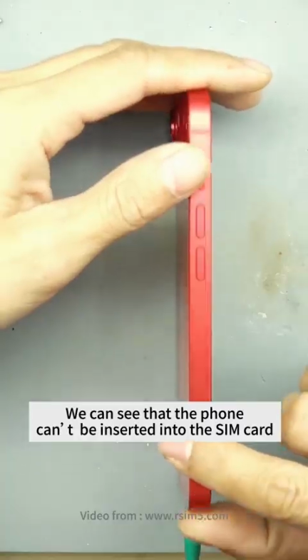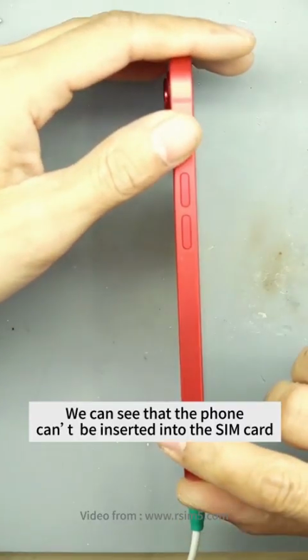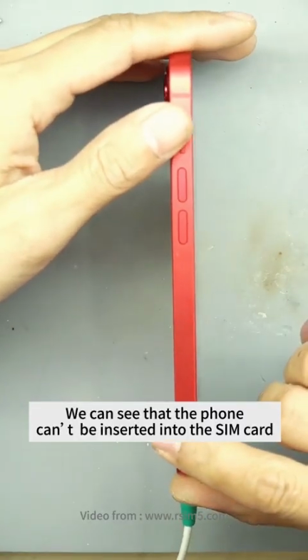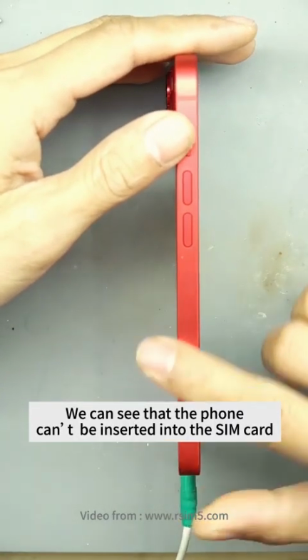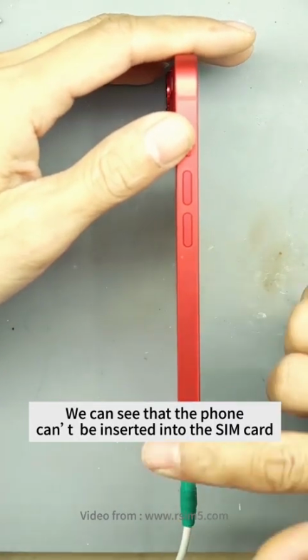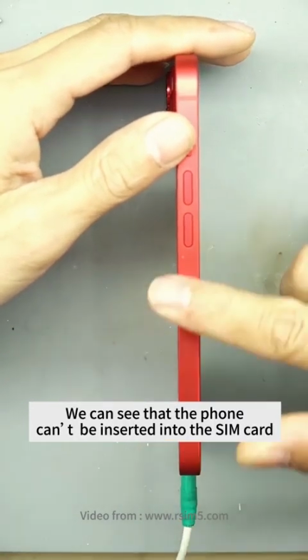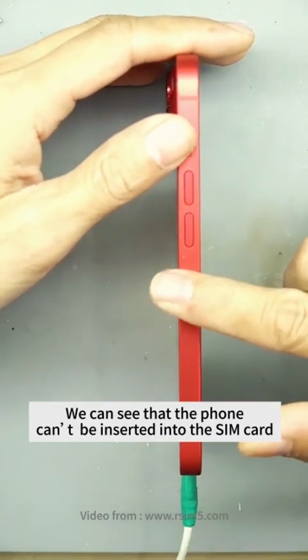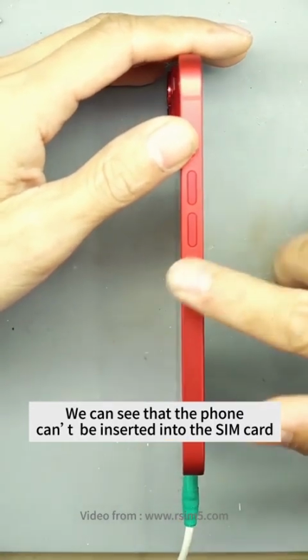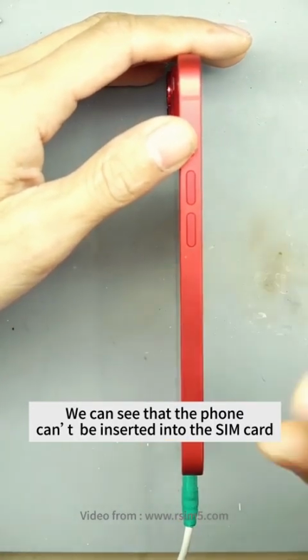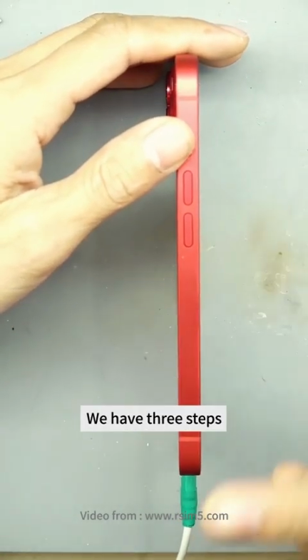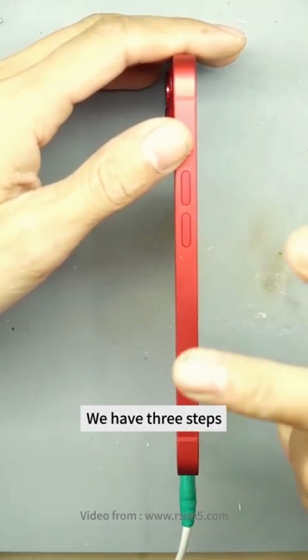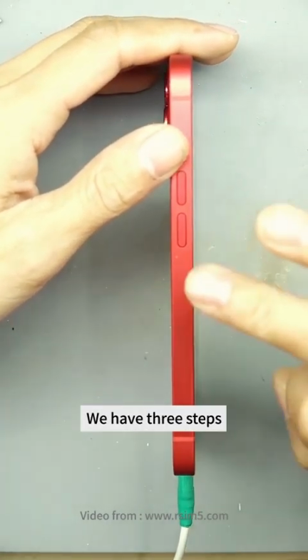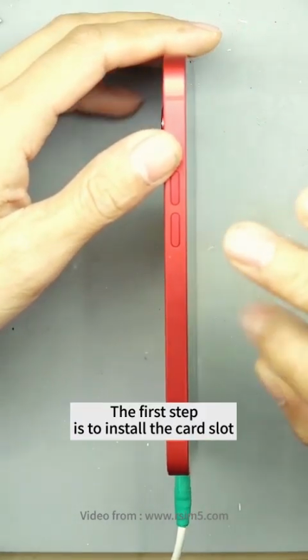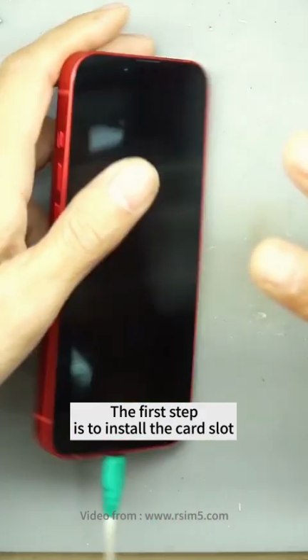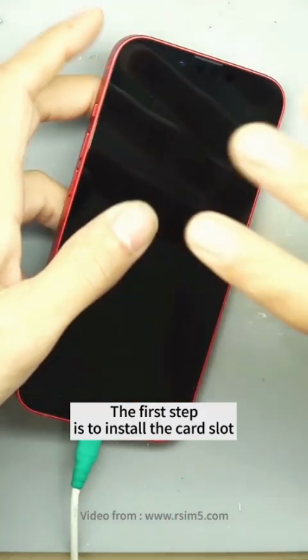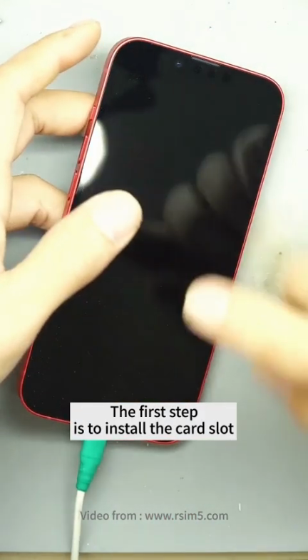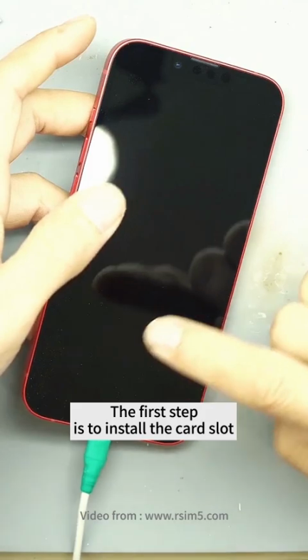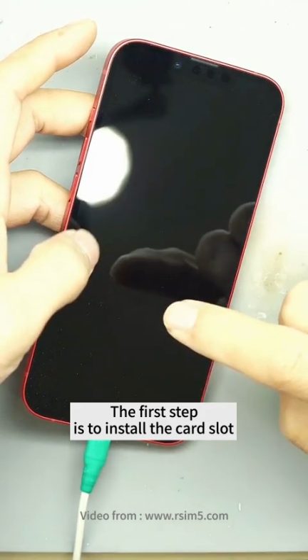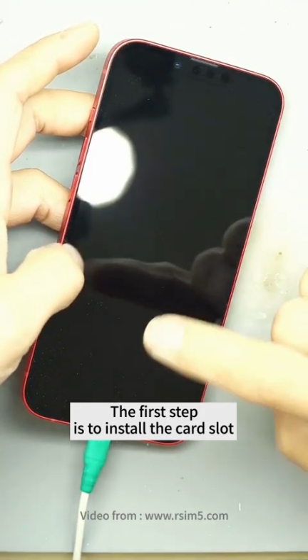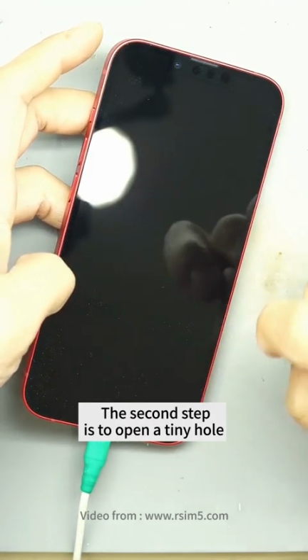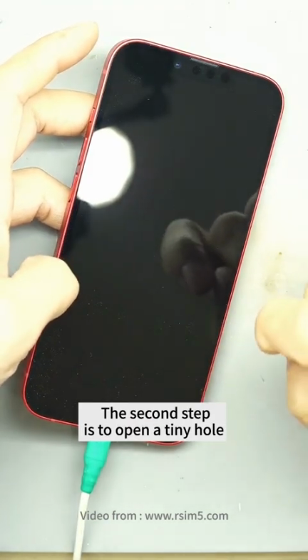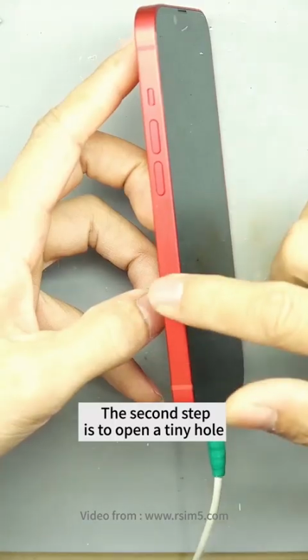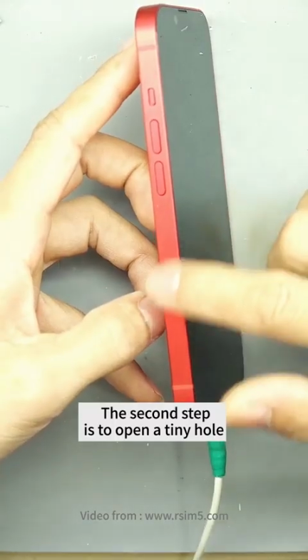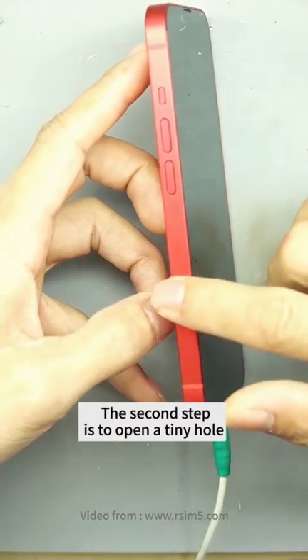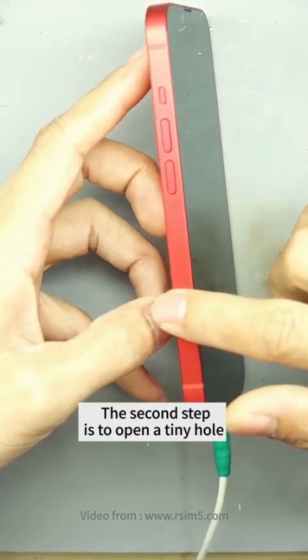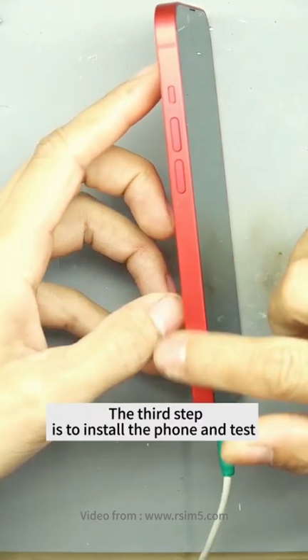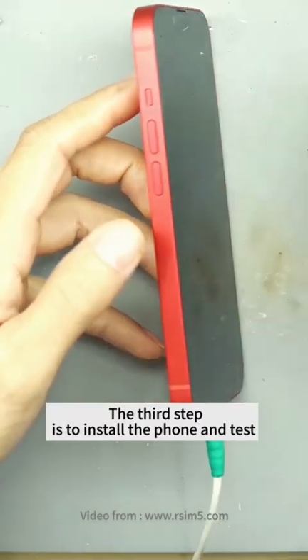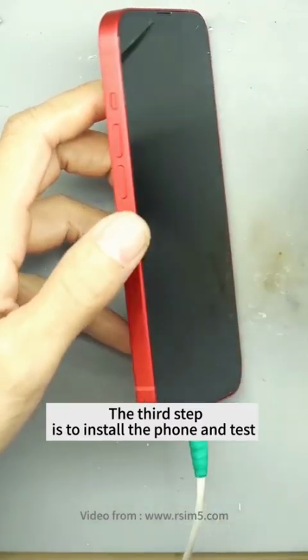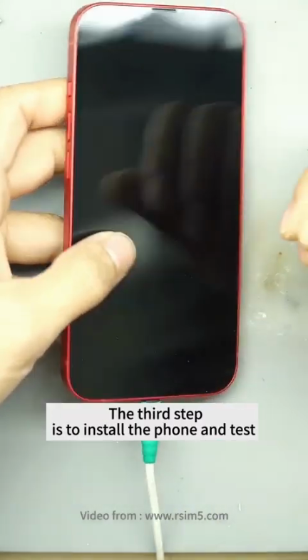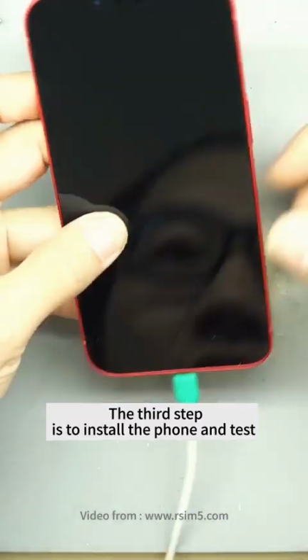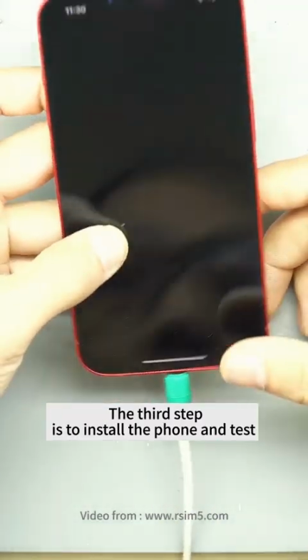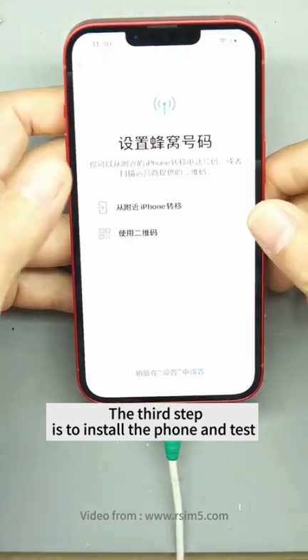We can see that the phone can be inserted into the SIM card. We have three steps. The first step is to install the card slot. The second step is to open the tiny hole. The third step is to install the phone and test.